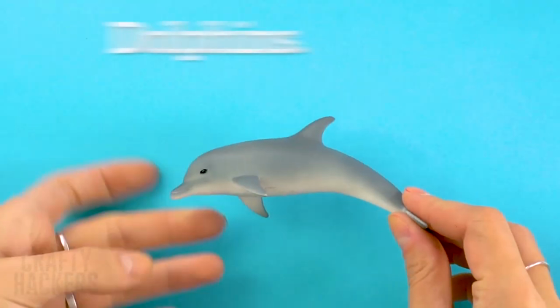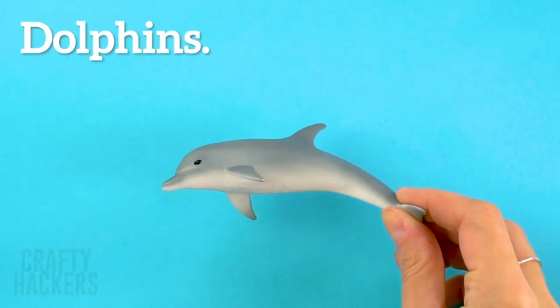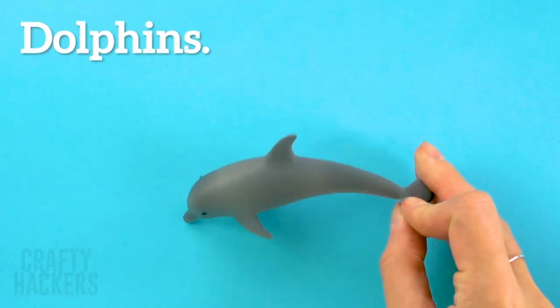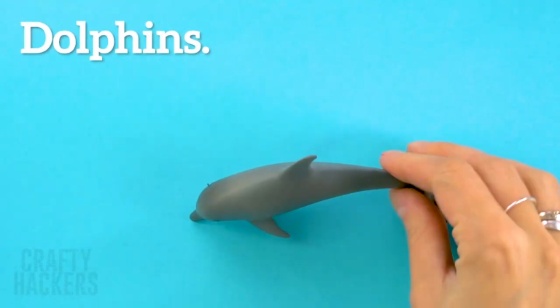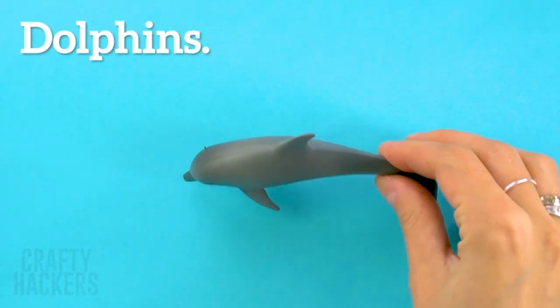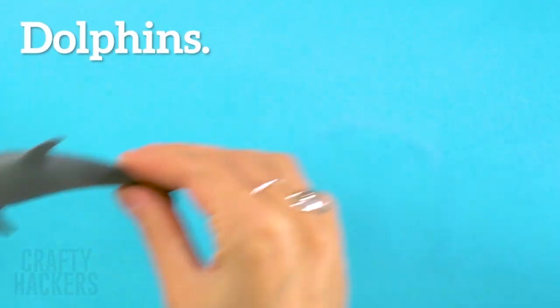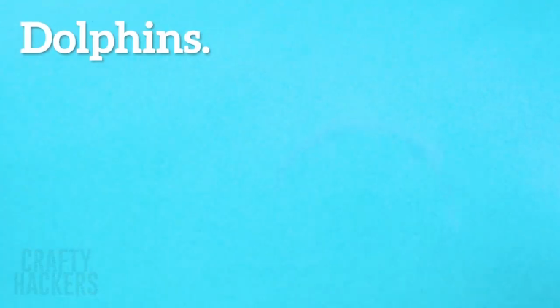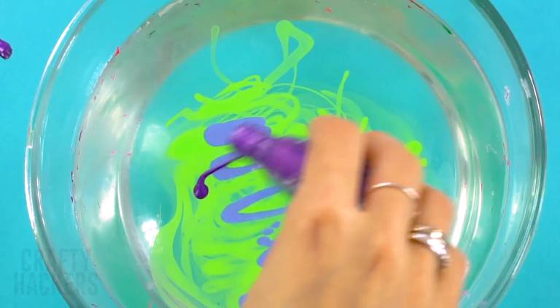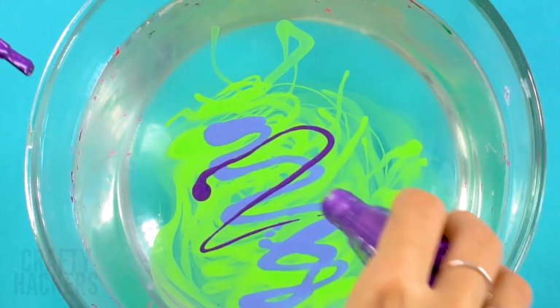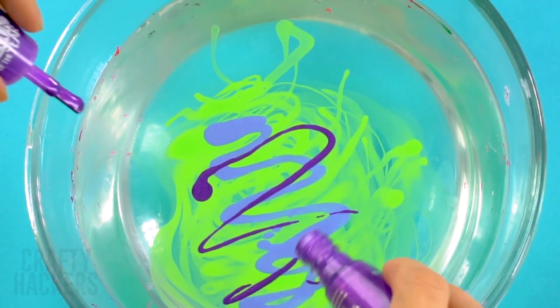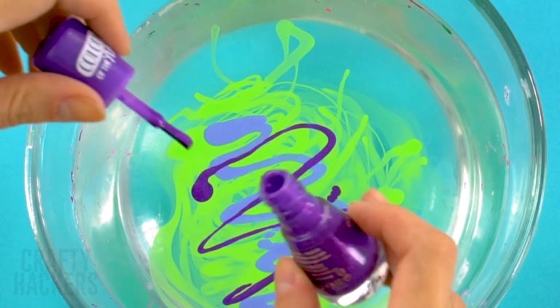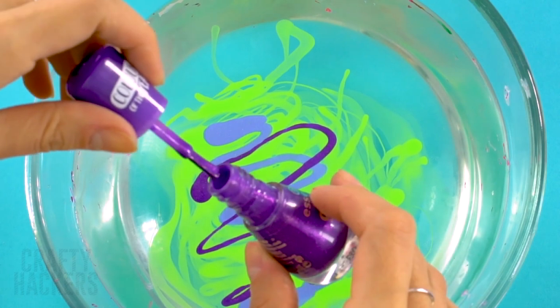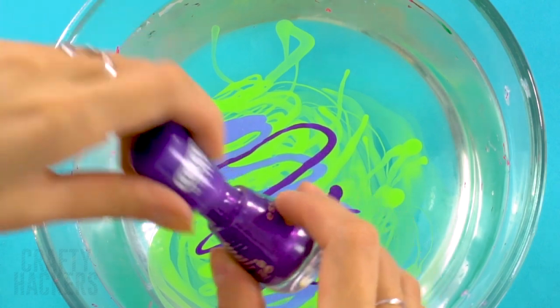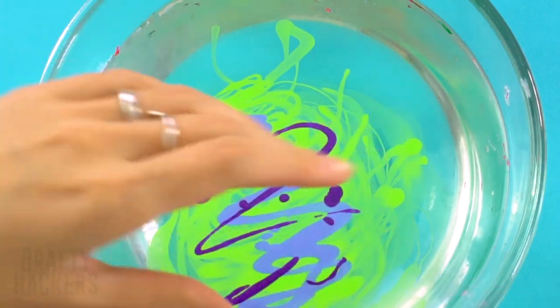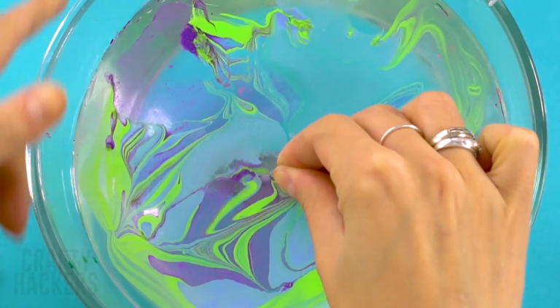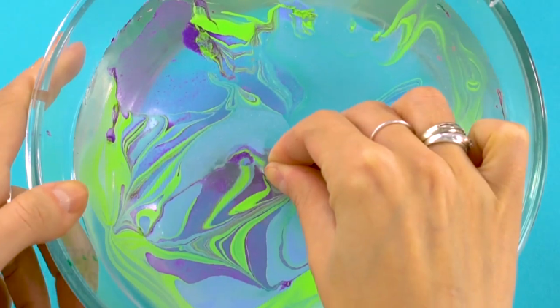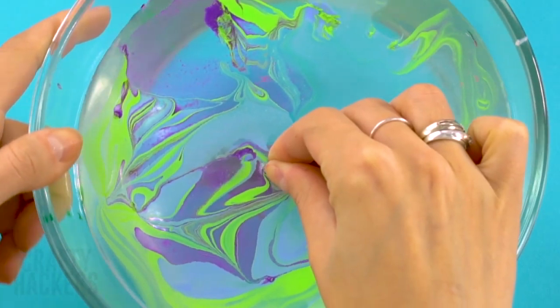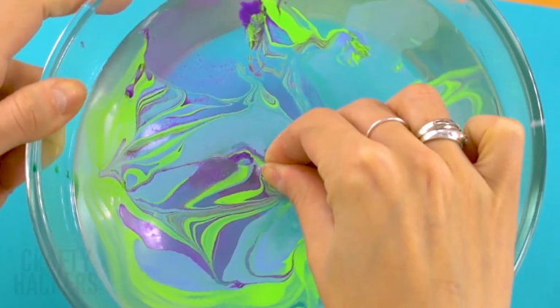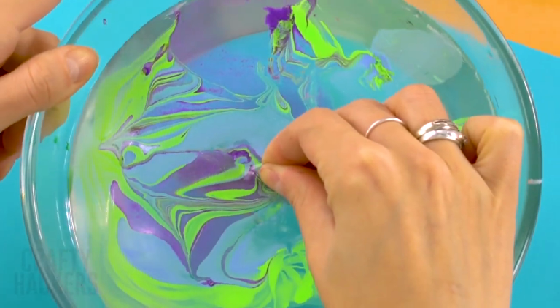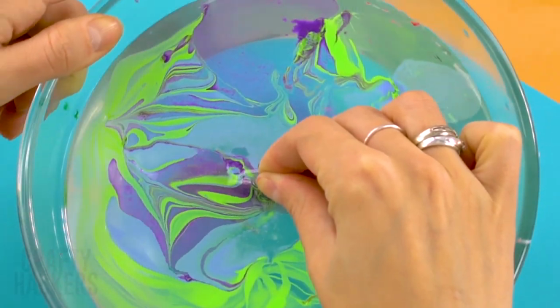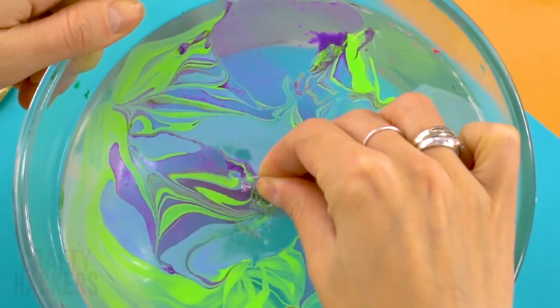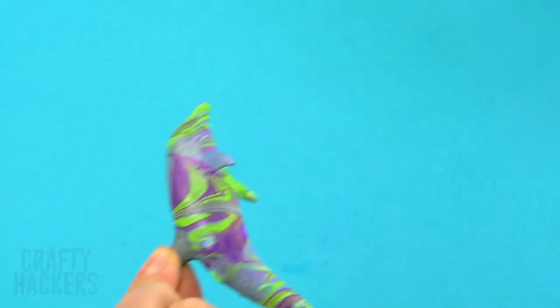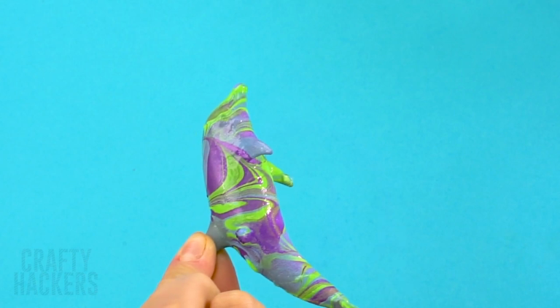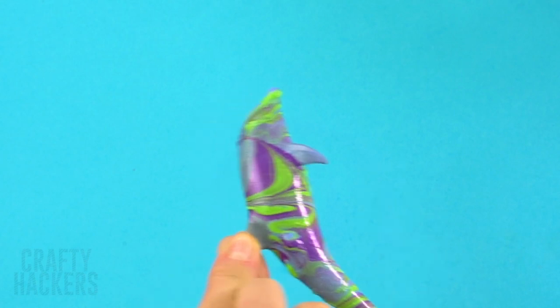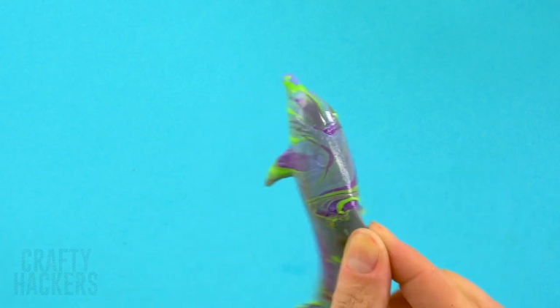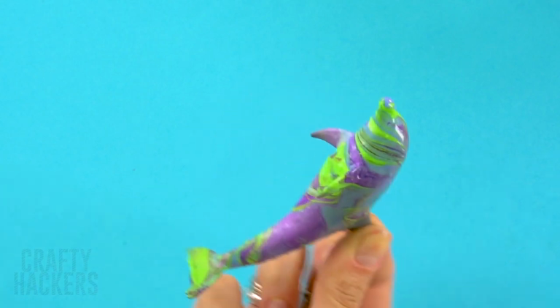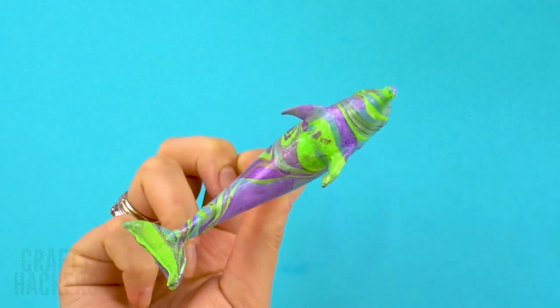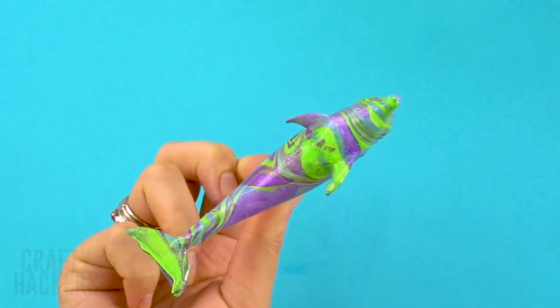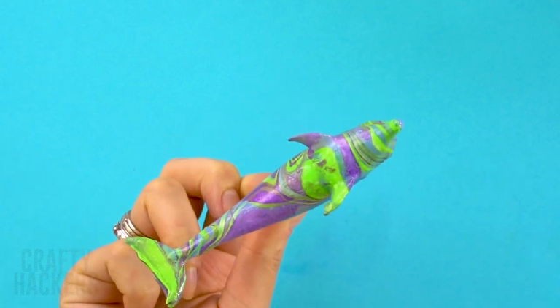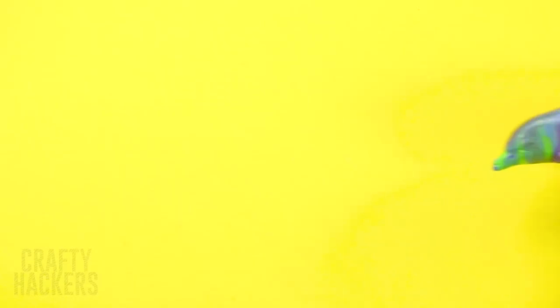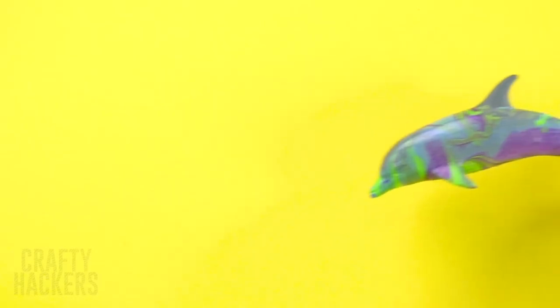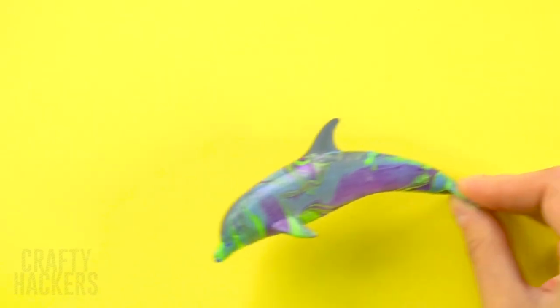Dolphins: make your dolphins even cuter with hydro dip. Our dolphin Jenna had fun swimming in the hydro dip and now she's ready for new adventures!